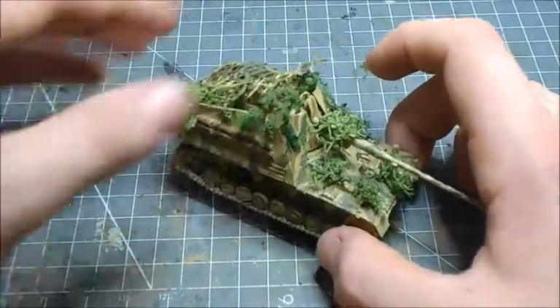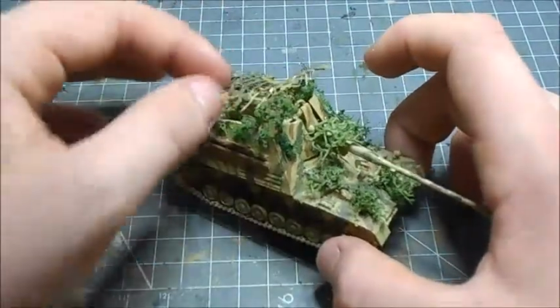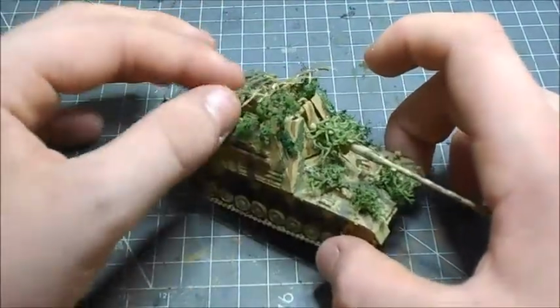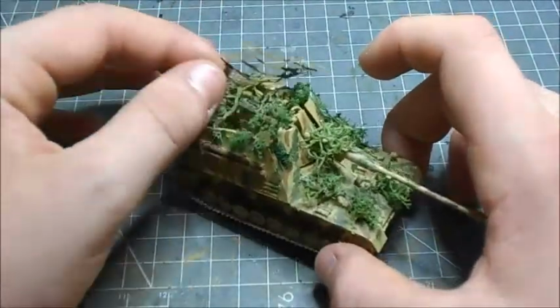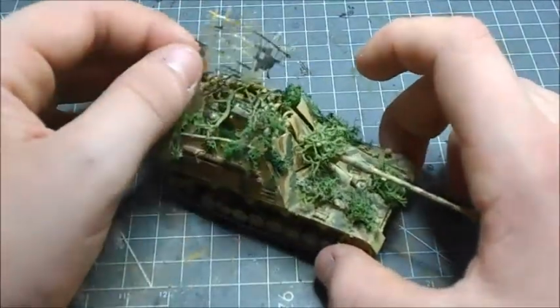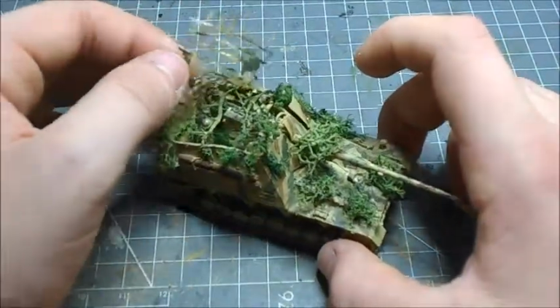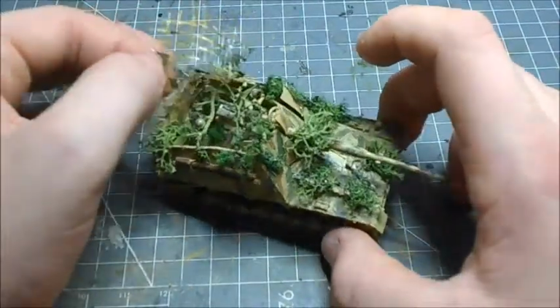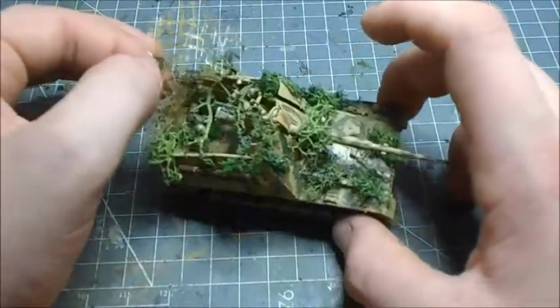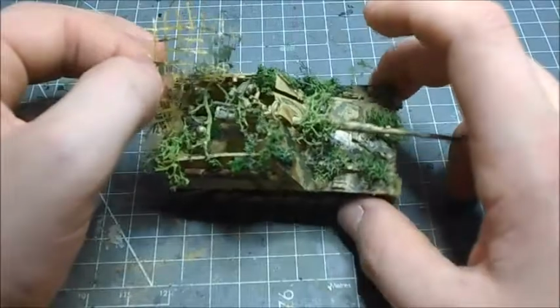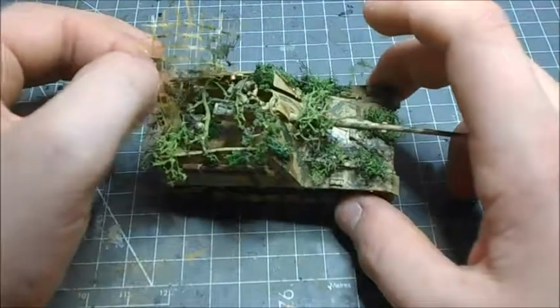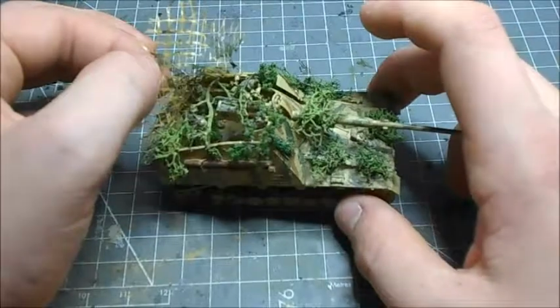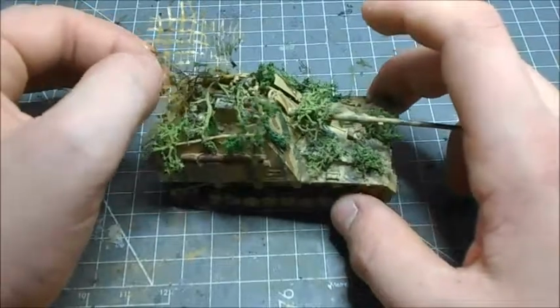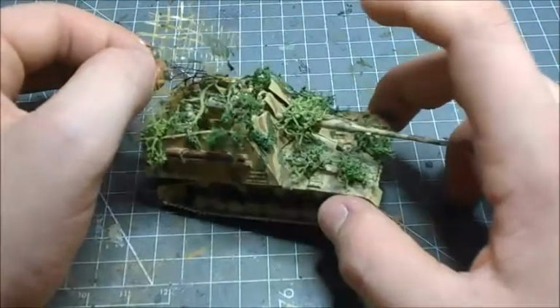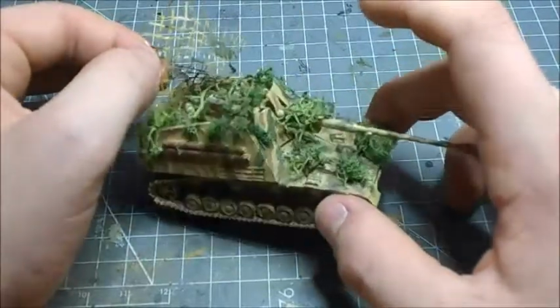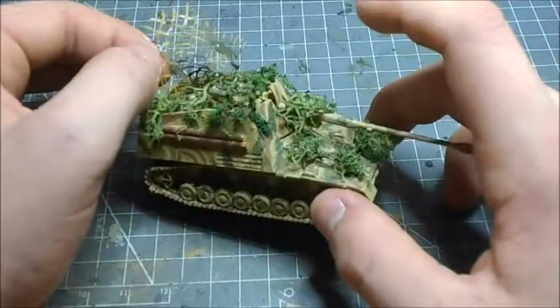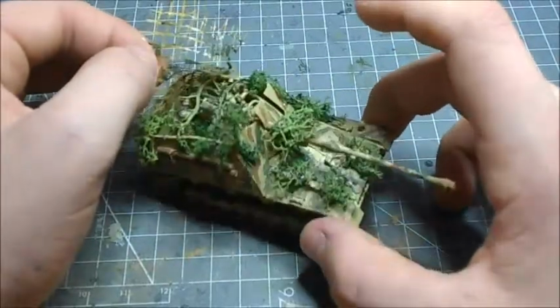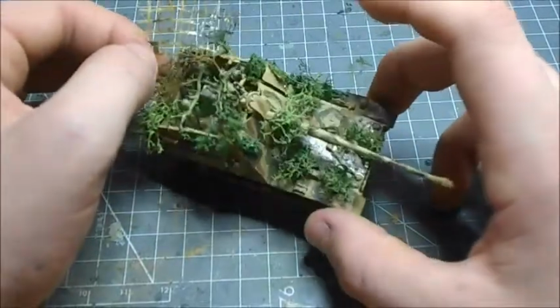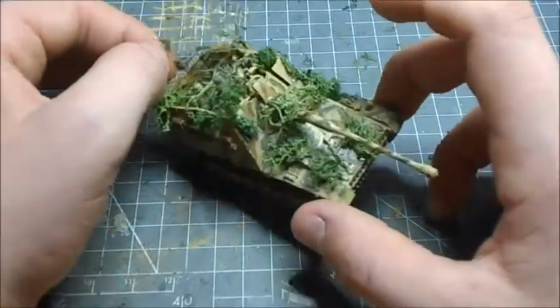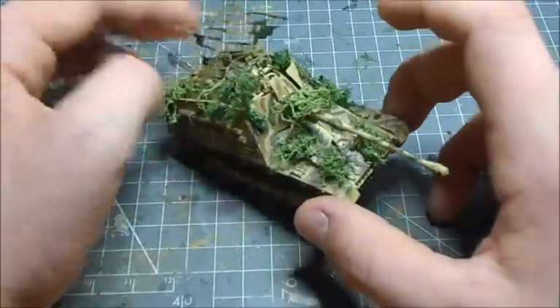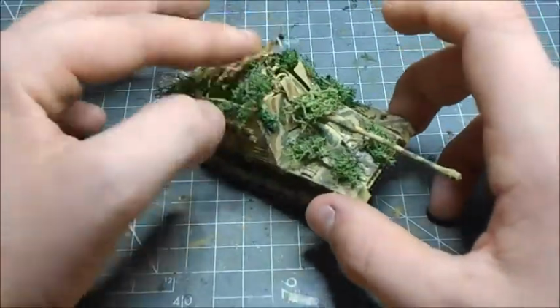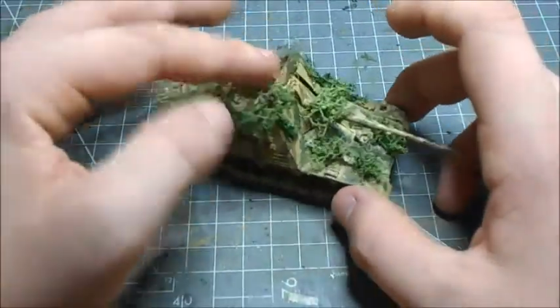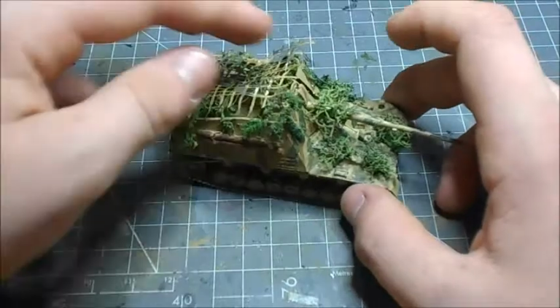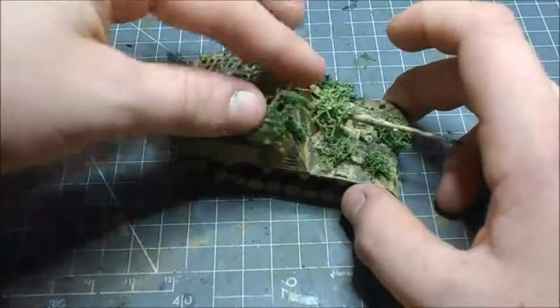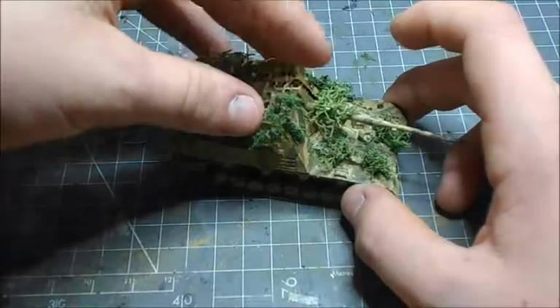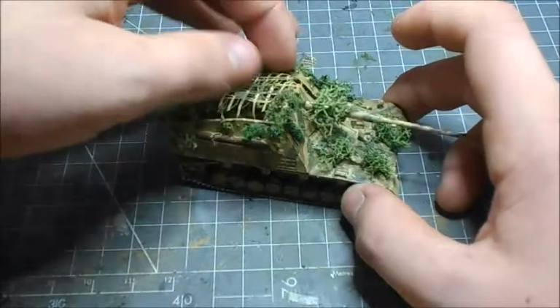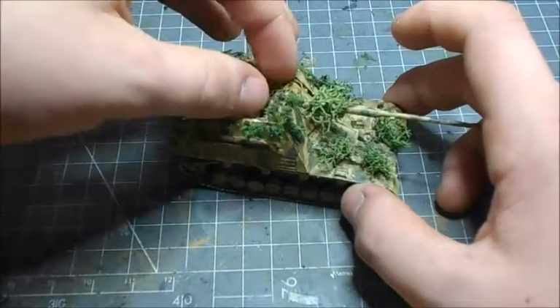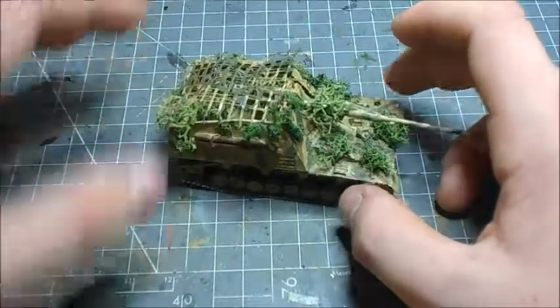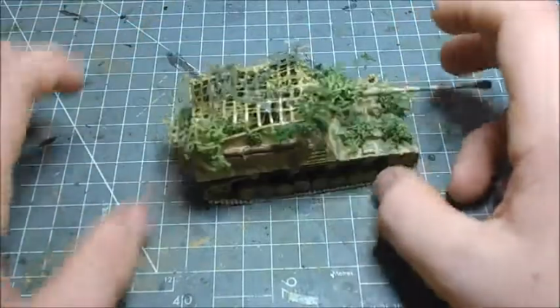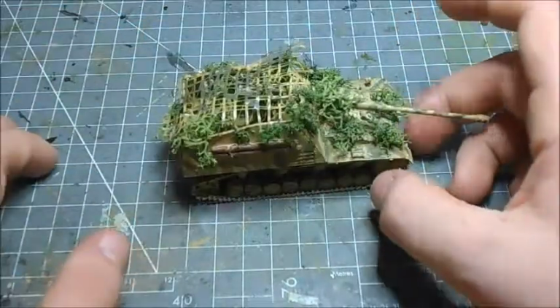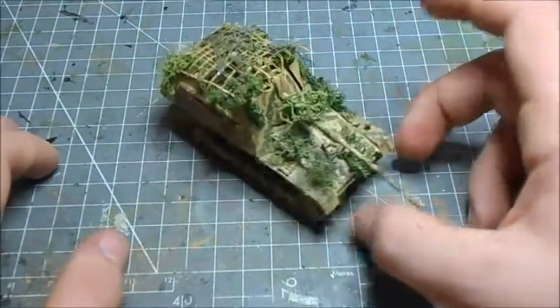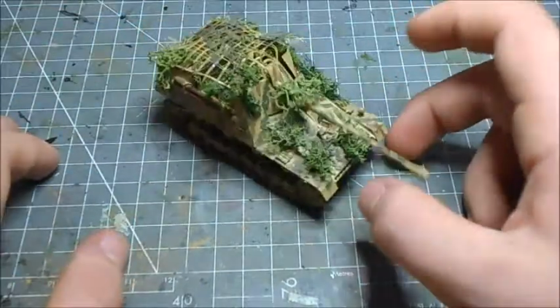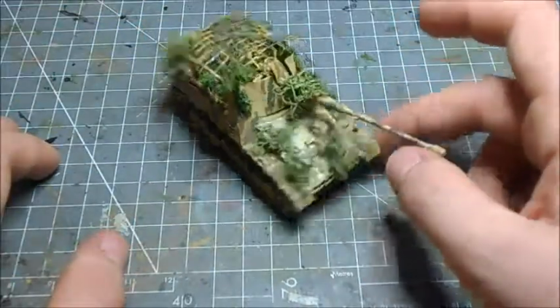I've got a couple of crewmen inside — you can't really see it that well, but I've got four guys inside there. I think these are just German infantry figures that I've cut up and changed around.